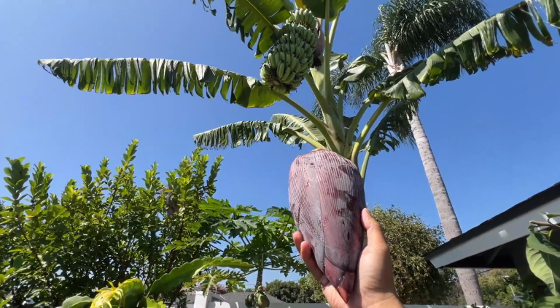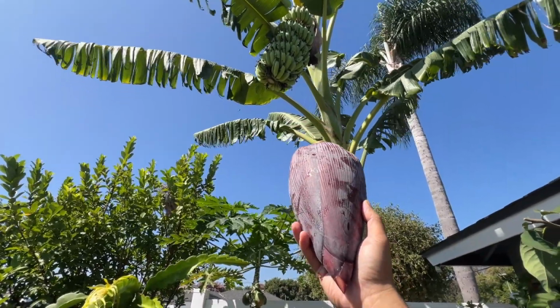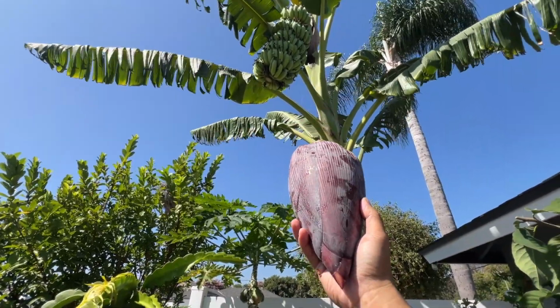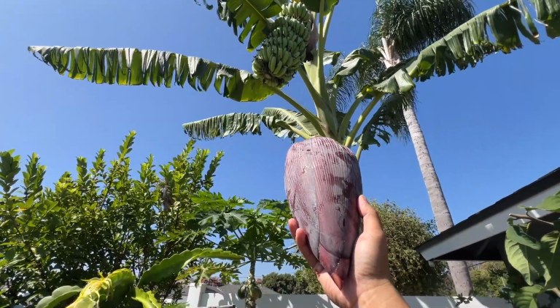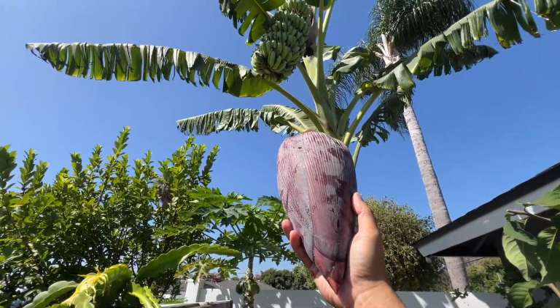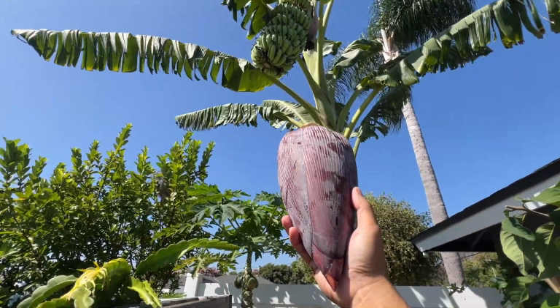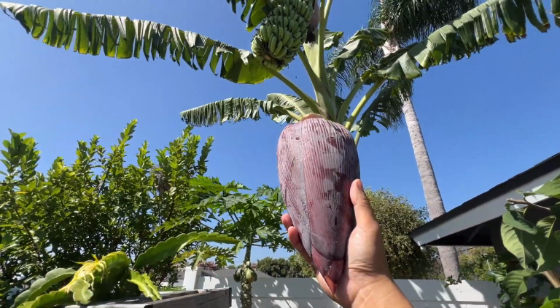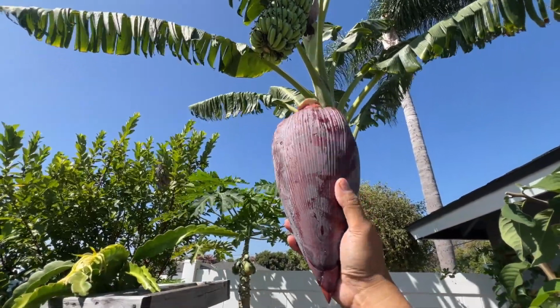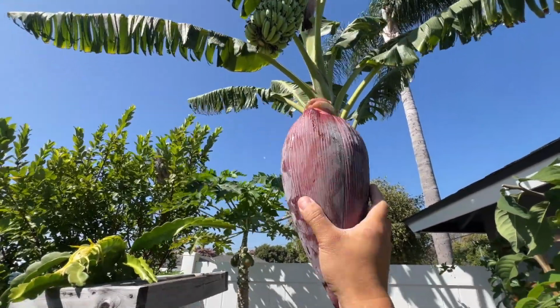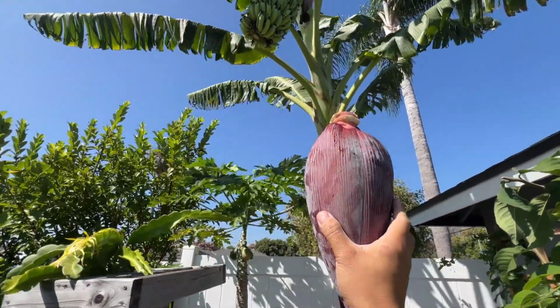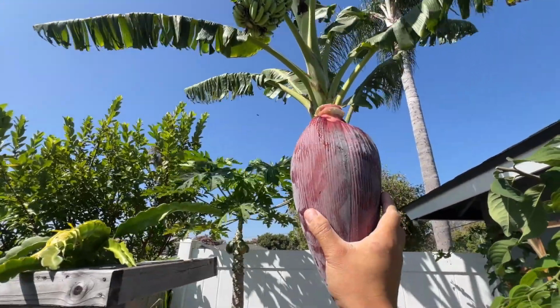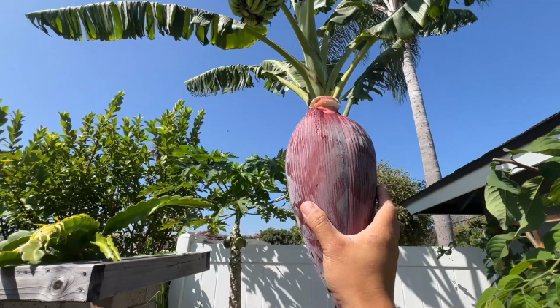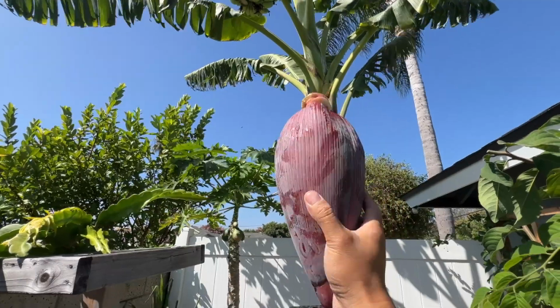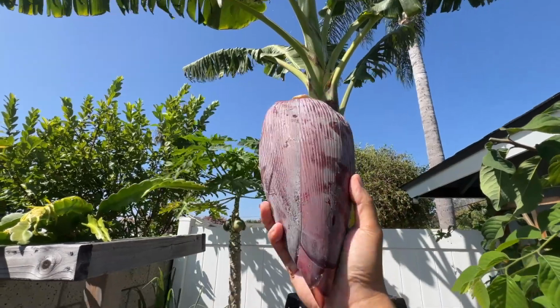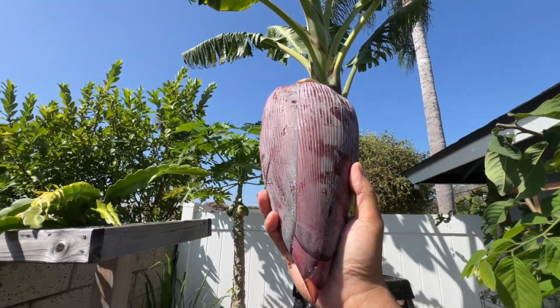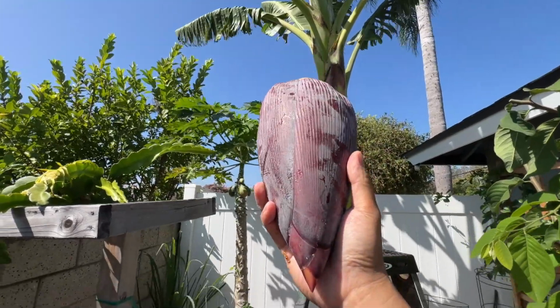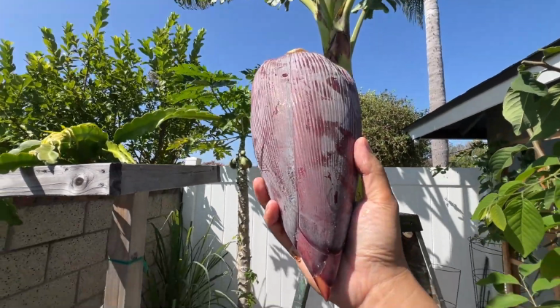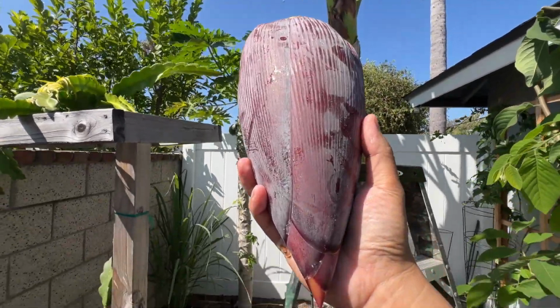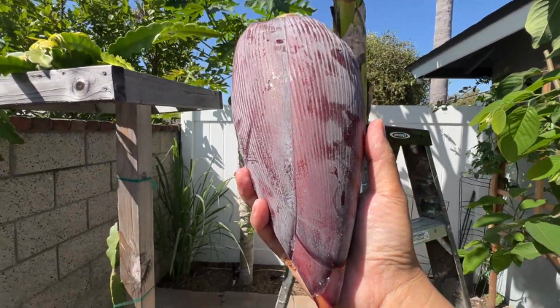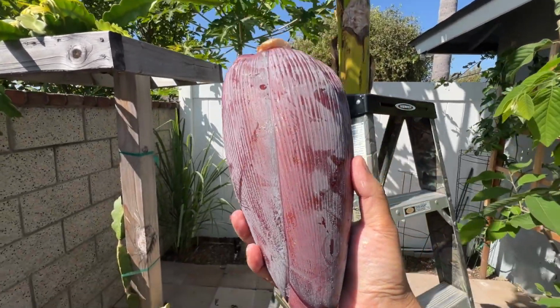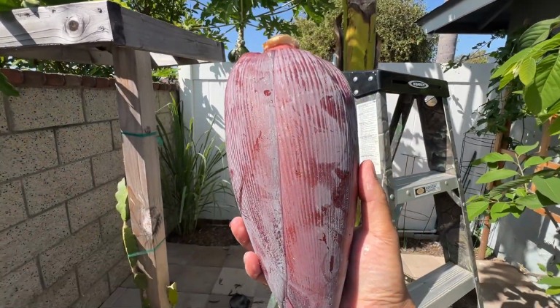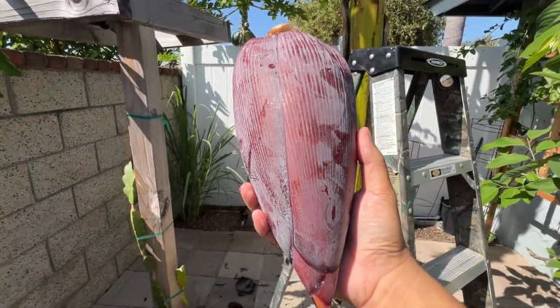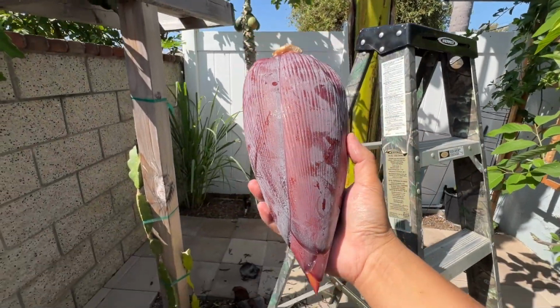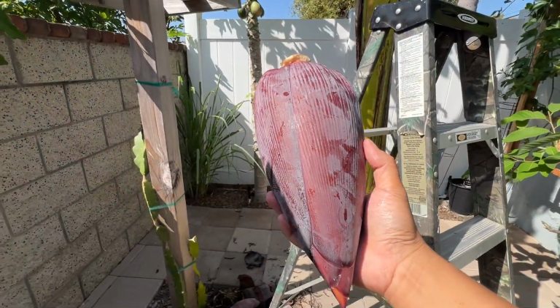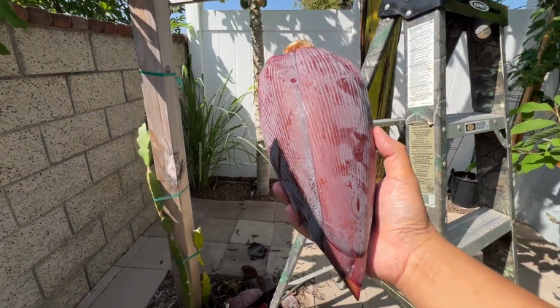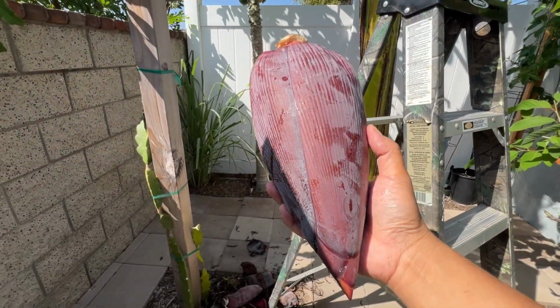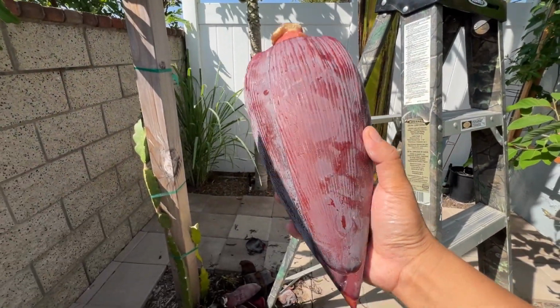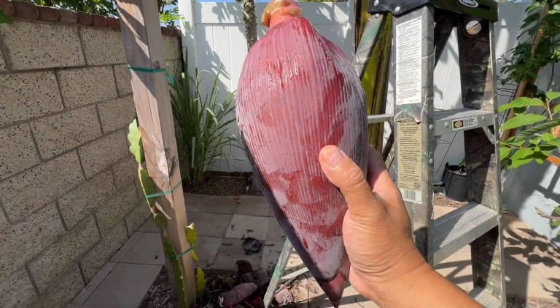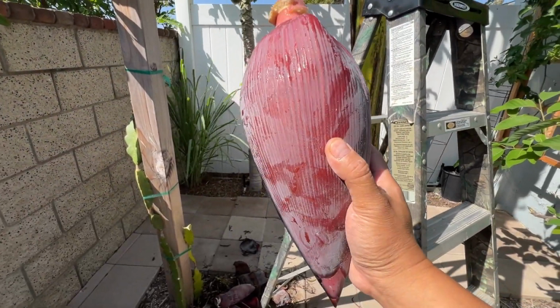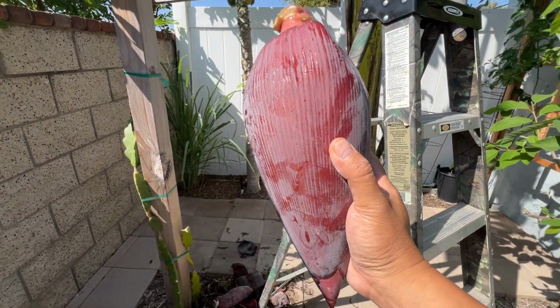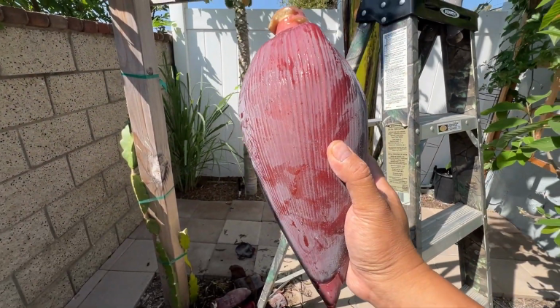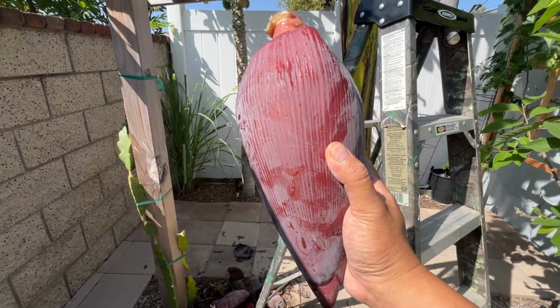That's it! Alright guys, an update on my bananas - chopping the bud today and making something with it later today. Have a good day!